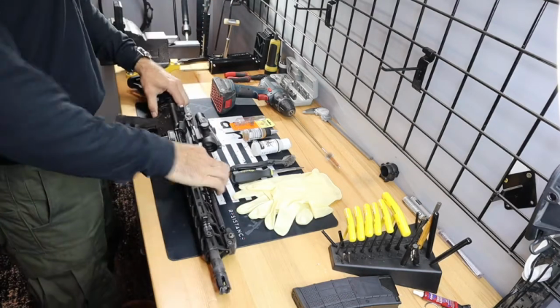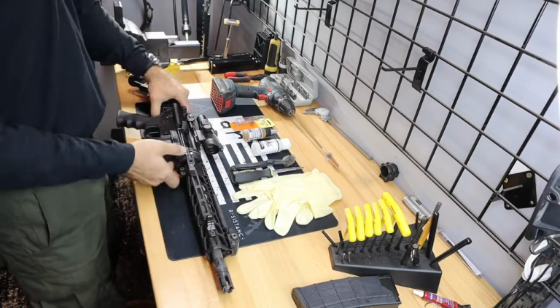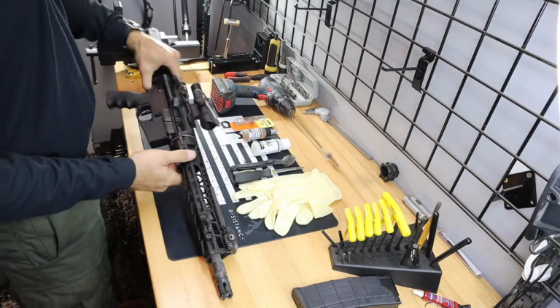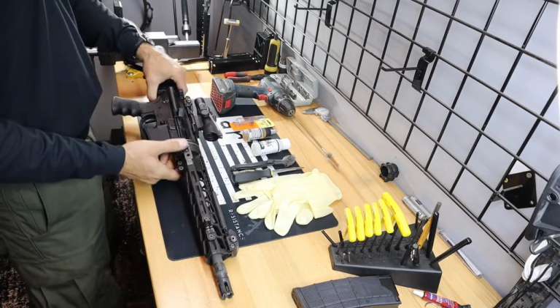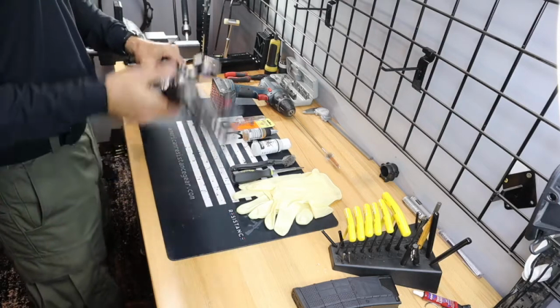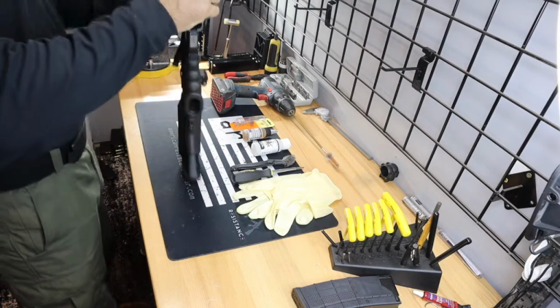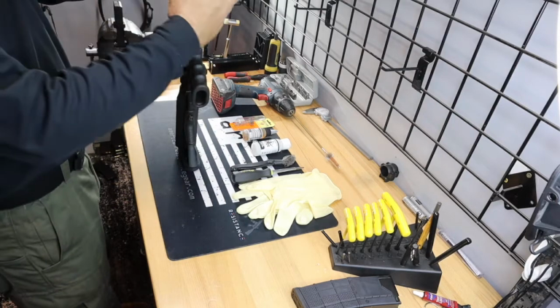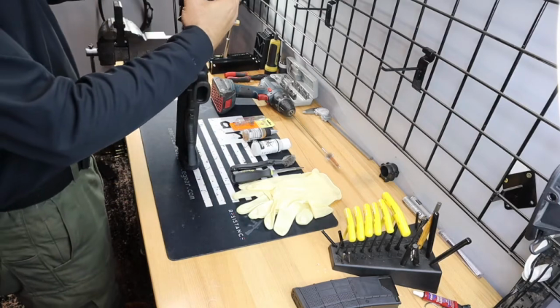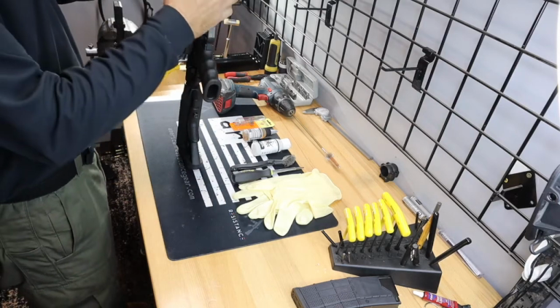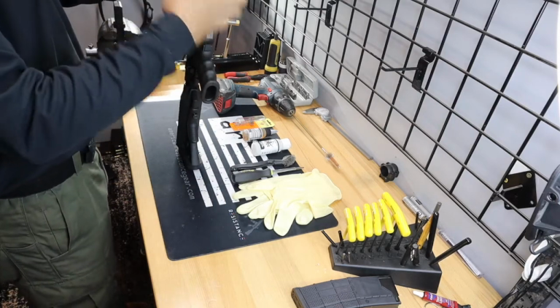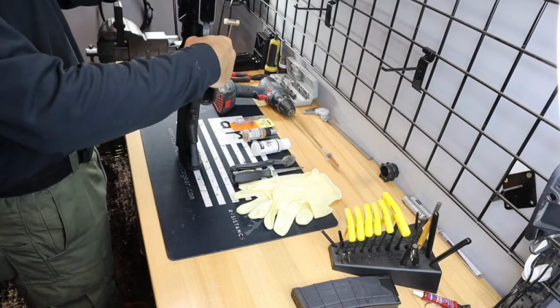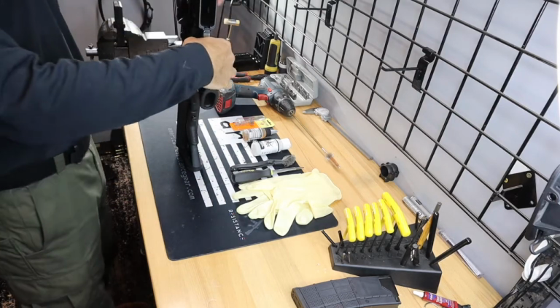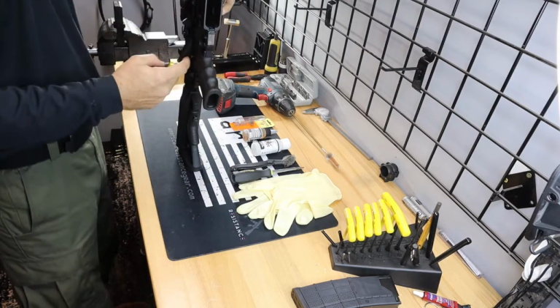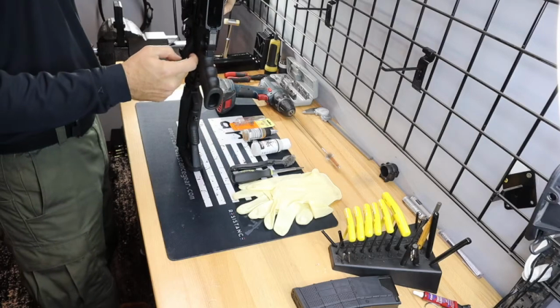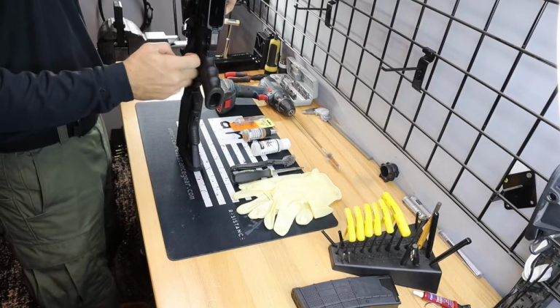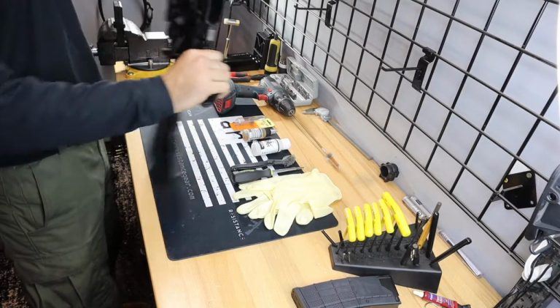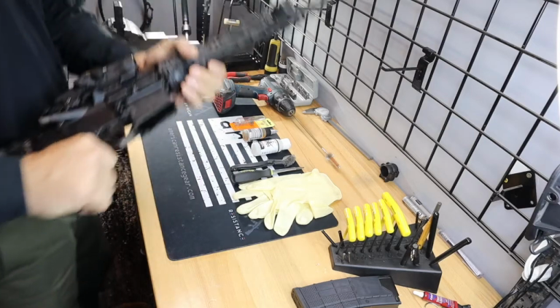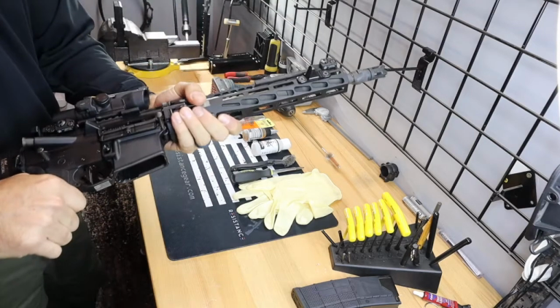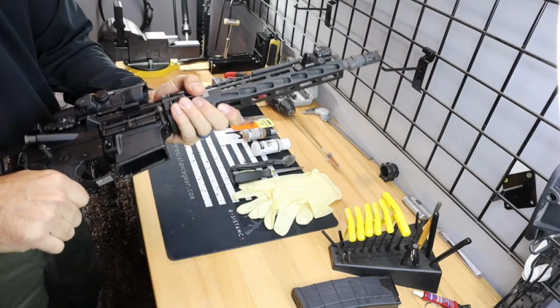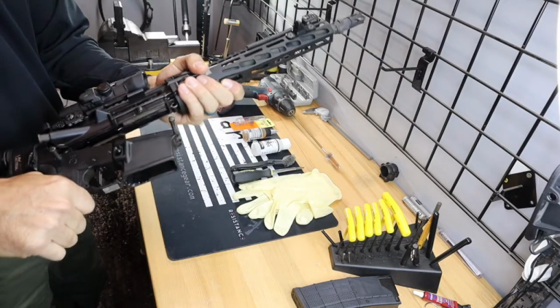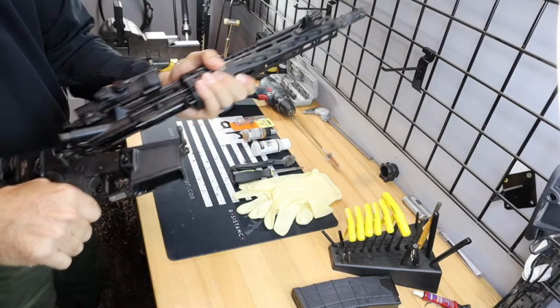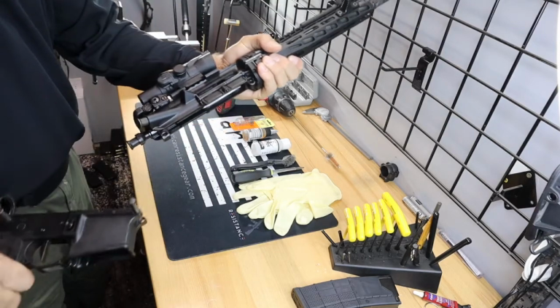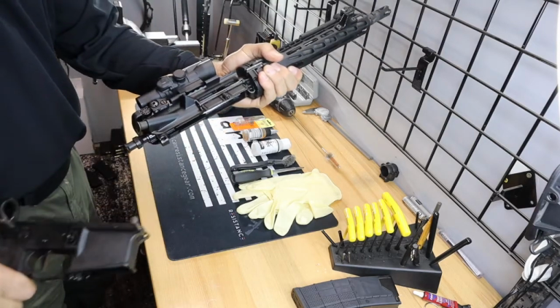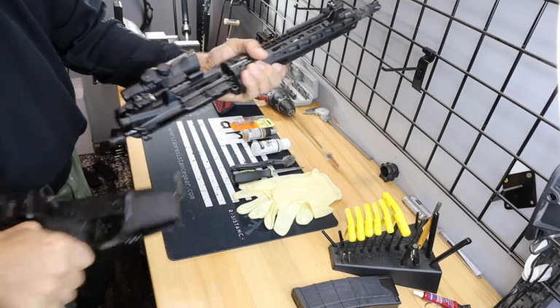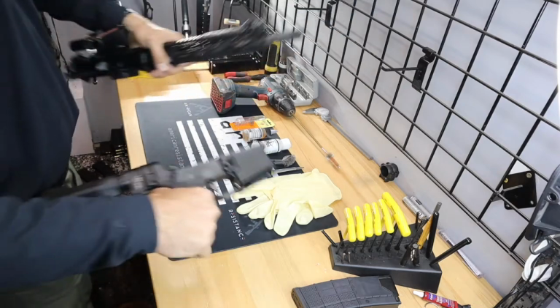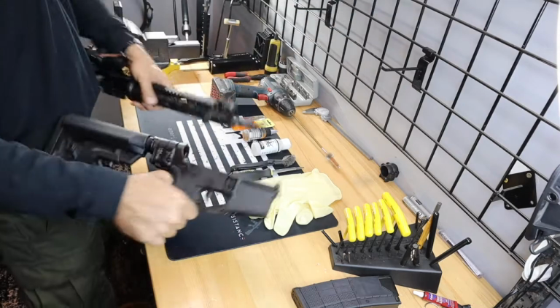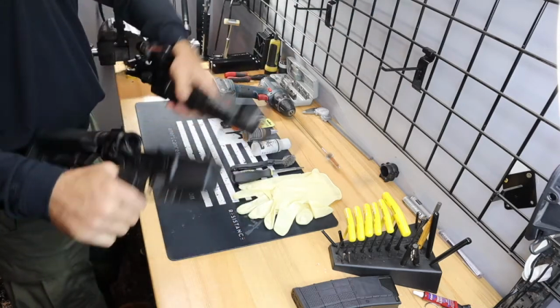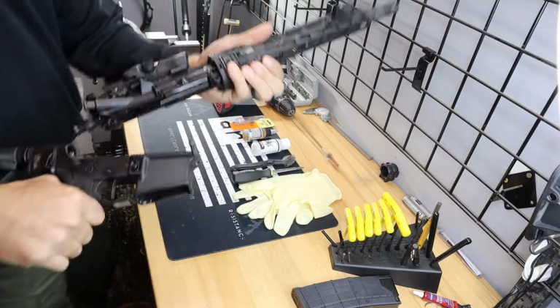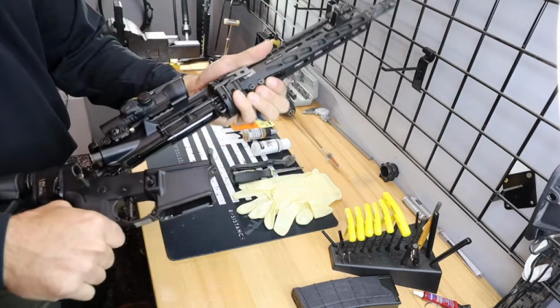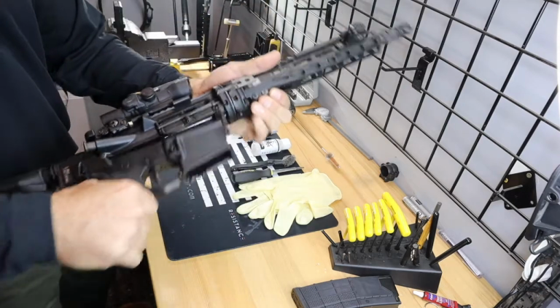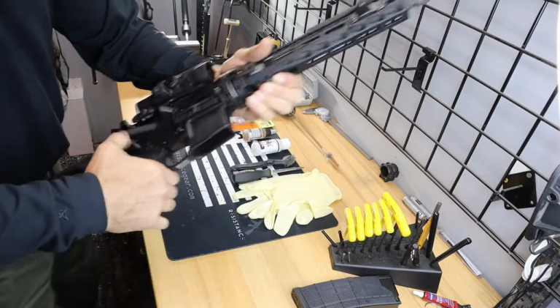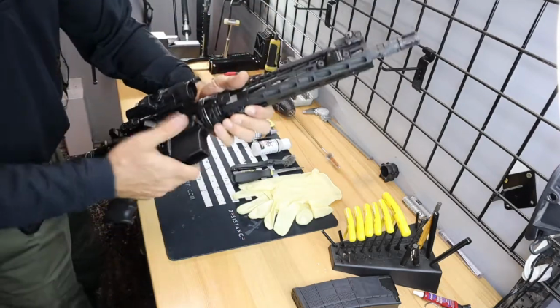Weapon's unloaded. Next thing we're going to do is go ahead and separate our upper from our lower. All you're going to do is hit your two takedown pins, lean the front up, rock it out, and there you go. You can do it another way if you want — this is totally on you.